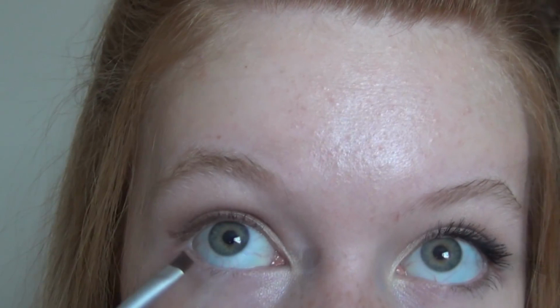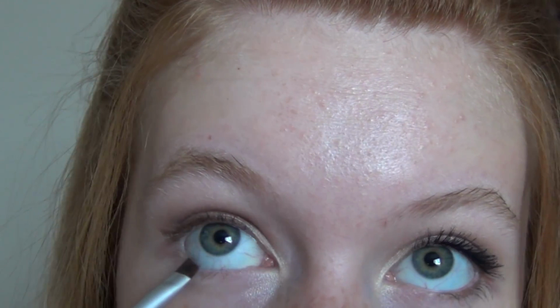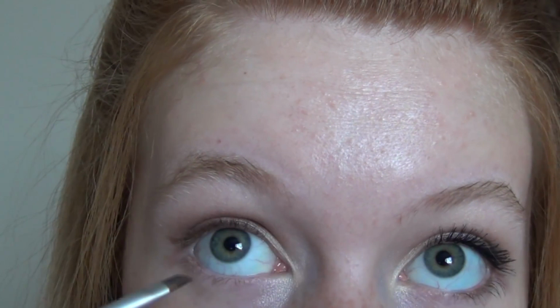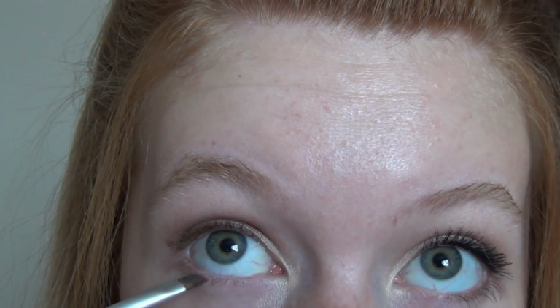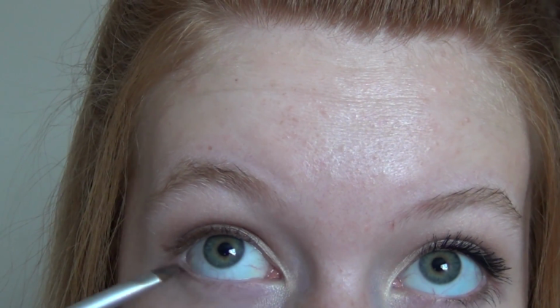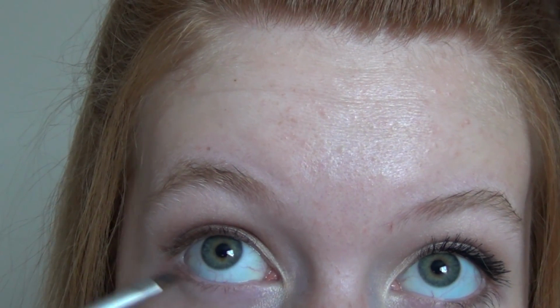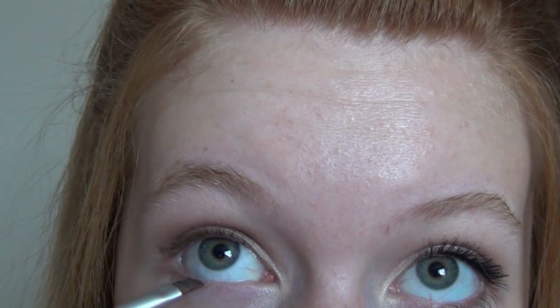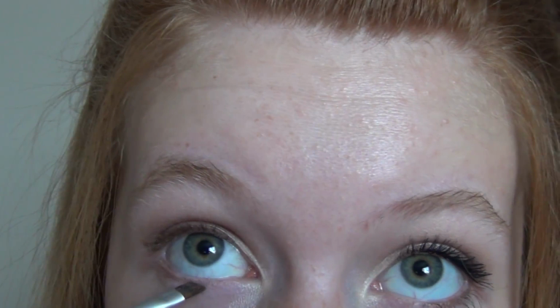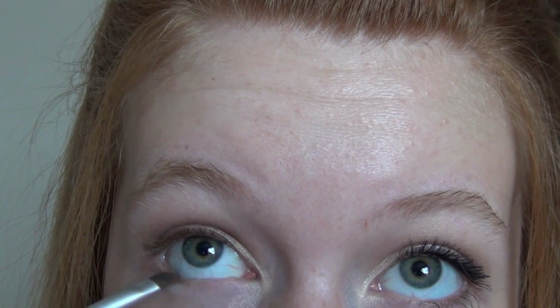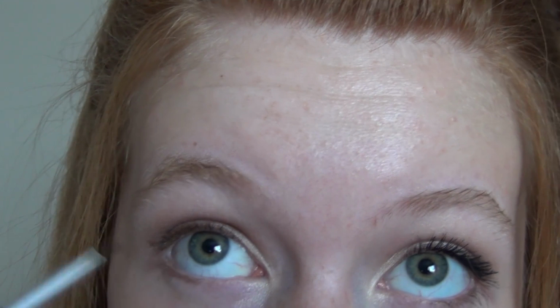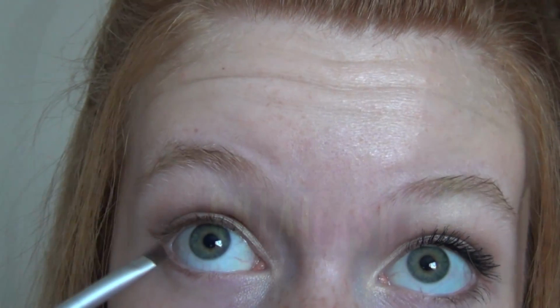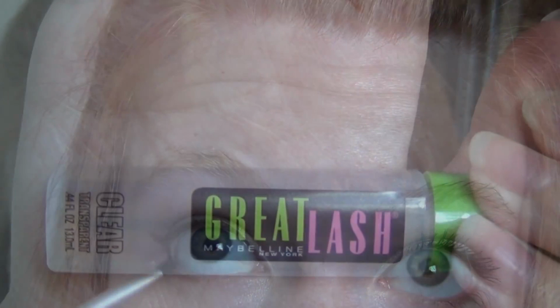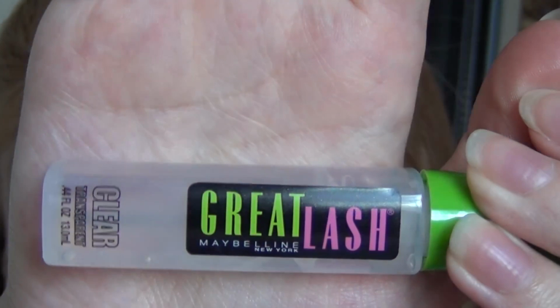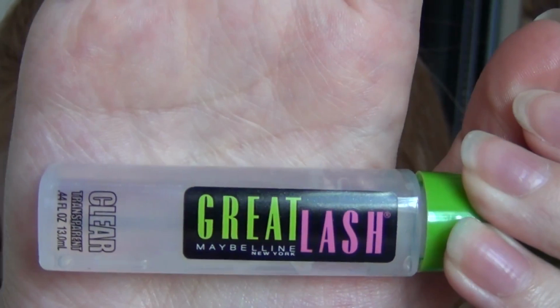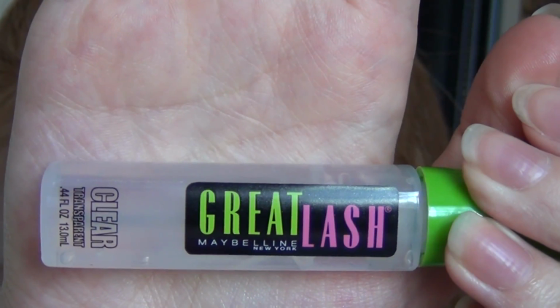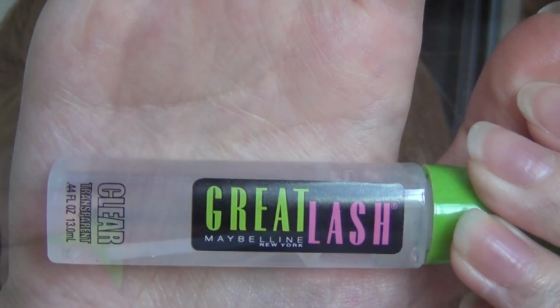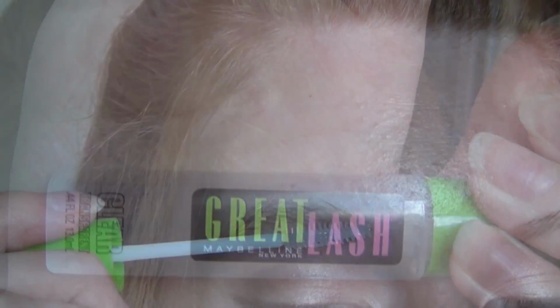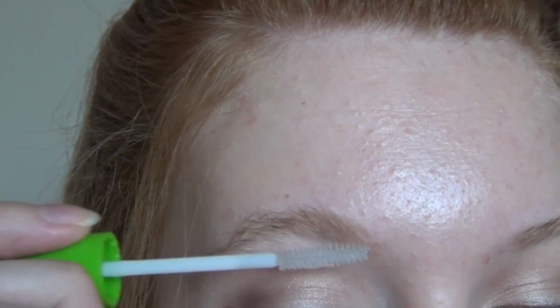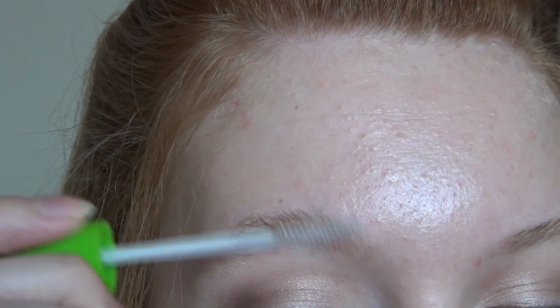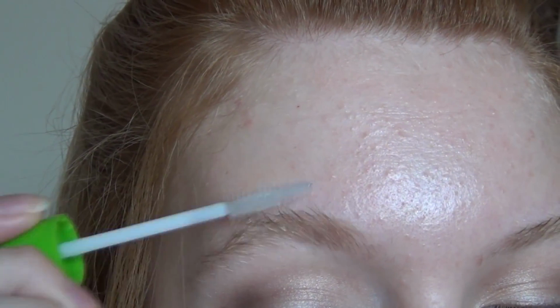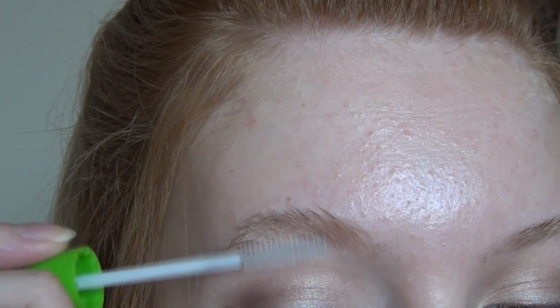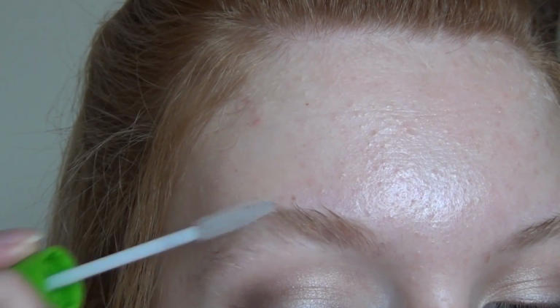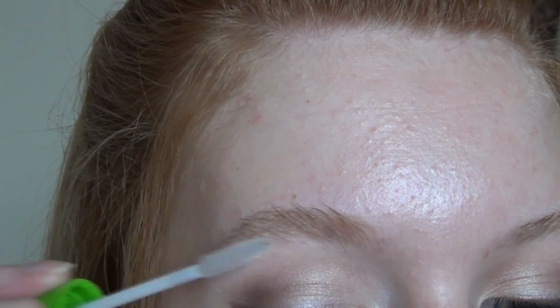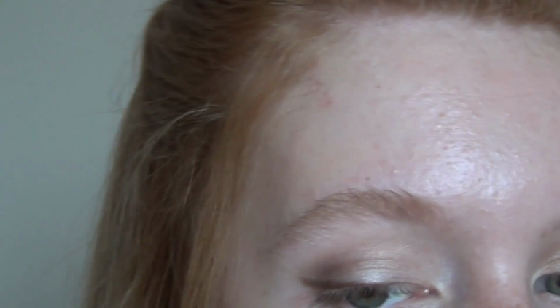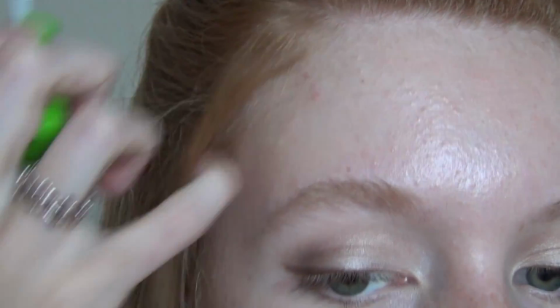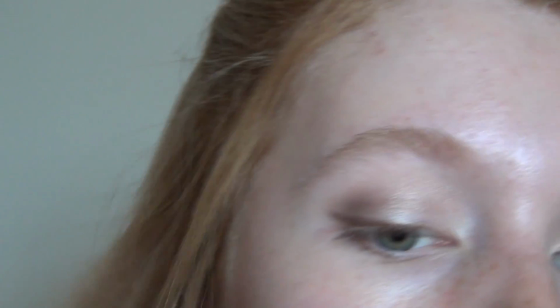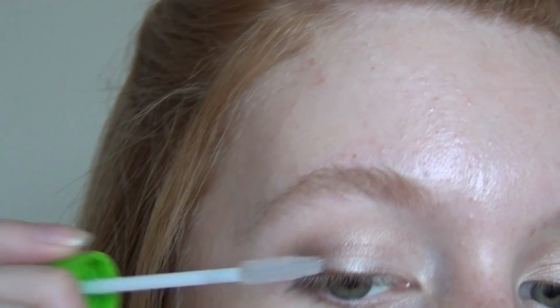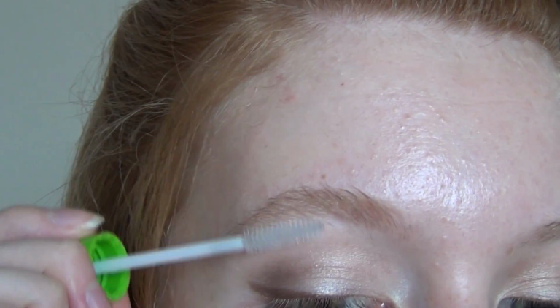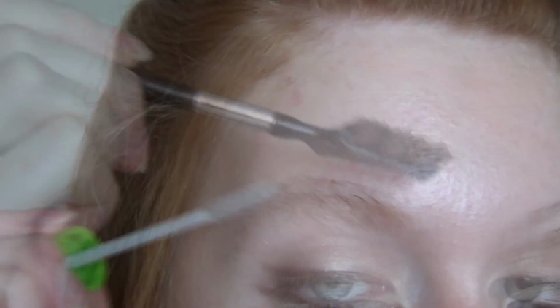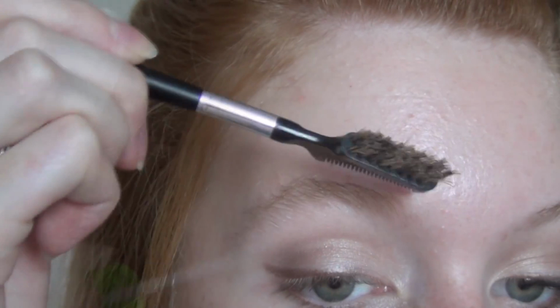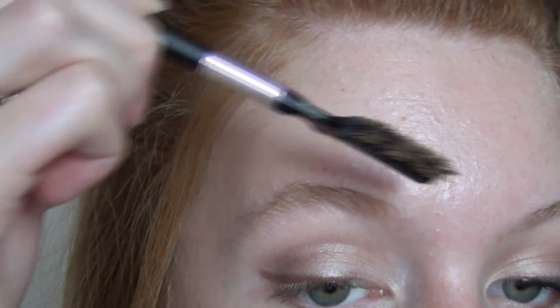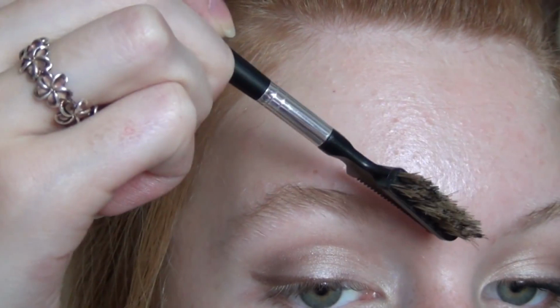And then with whatever's left on the brush, just take that to about halfway along the lower lash line and slightly blend it out with my finger. Then taking this Great Lash Clear Mascara Gel from Maybelline, I'm just going to comb that through my eyebrows and set them in place.